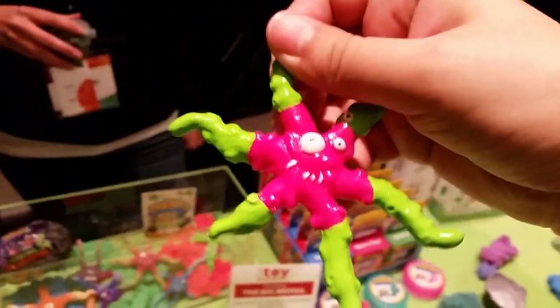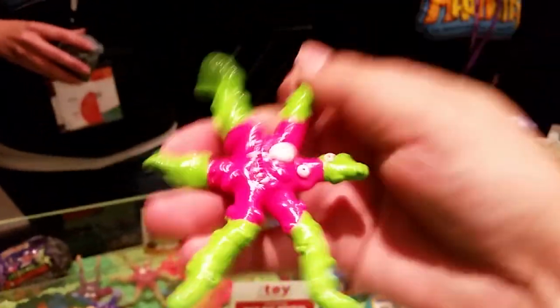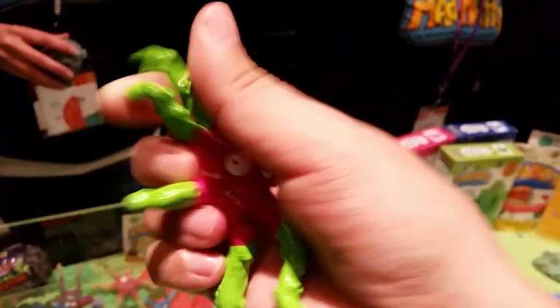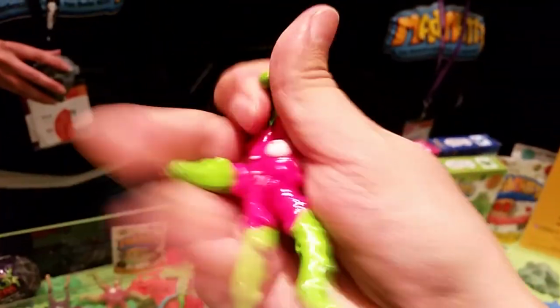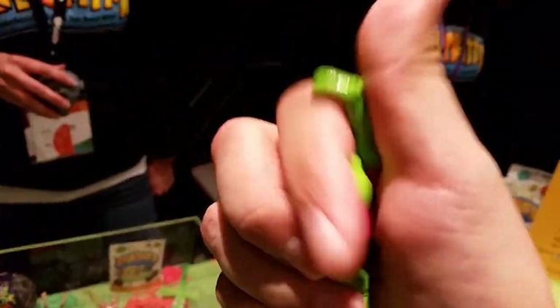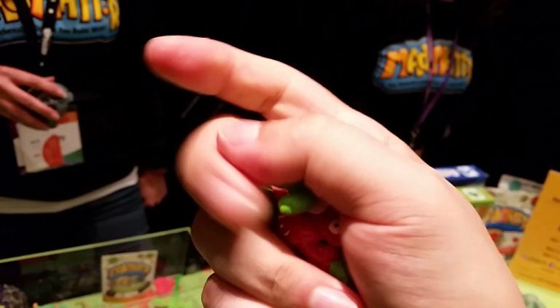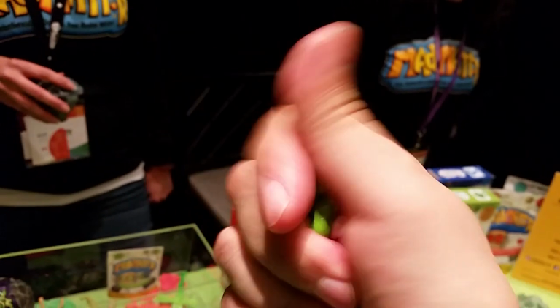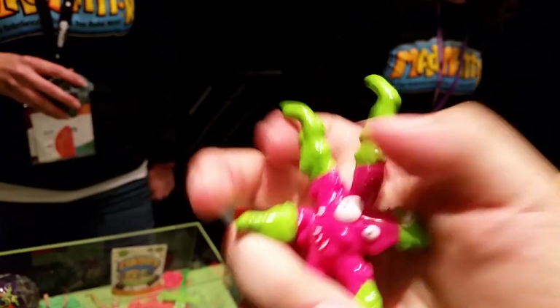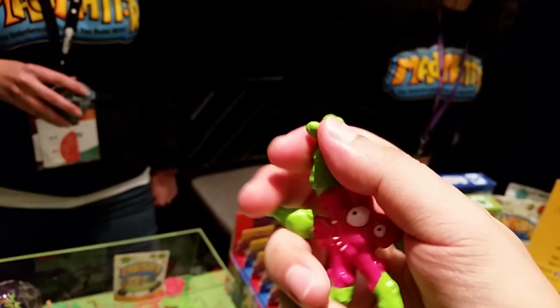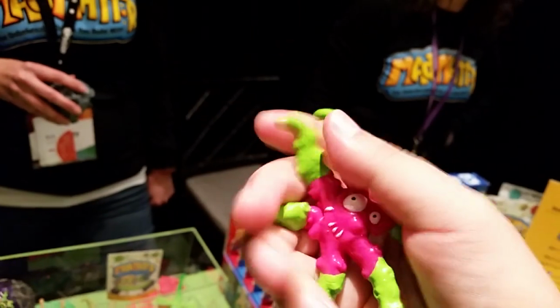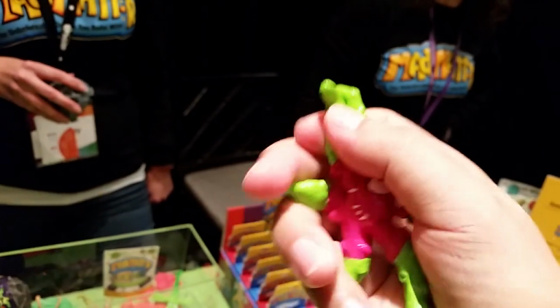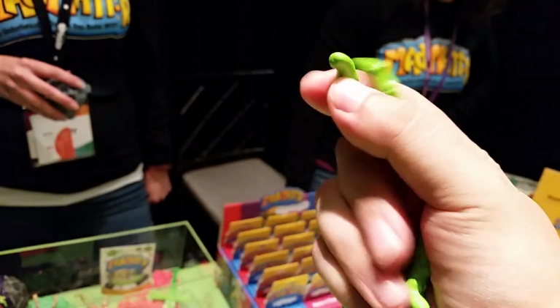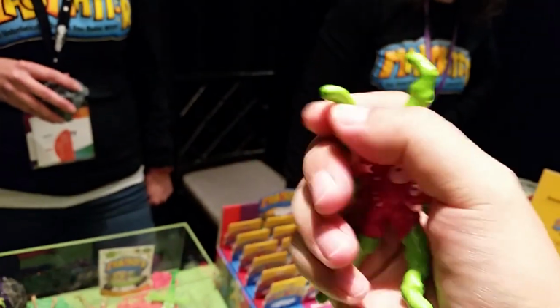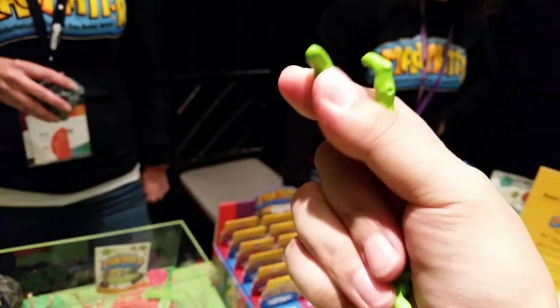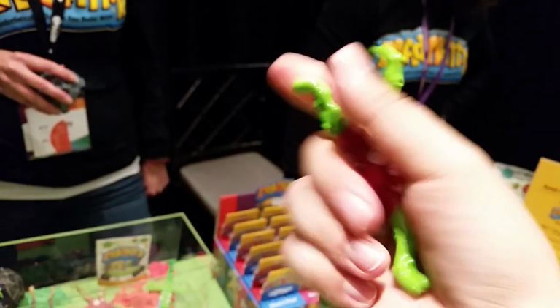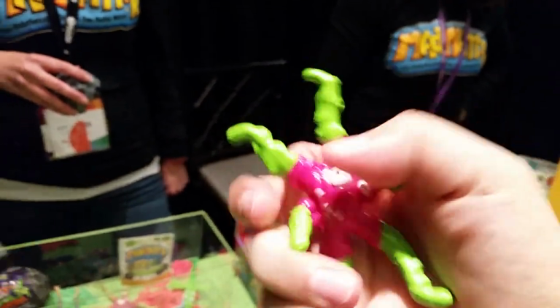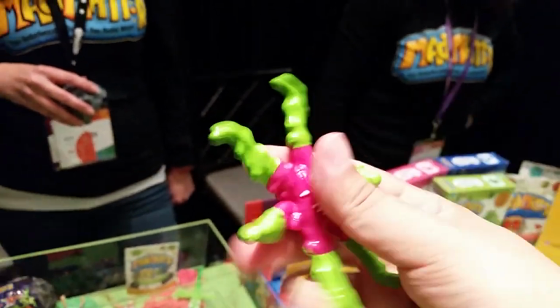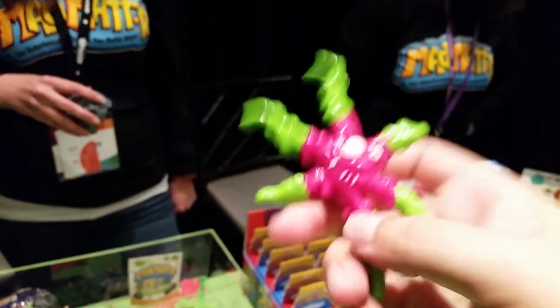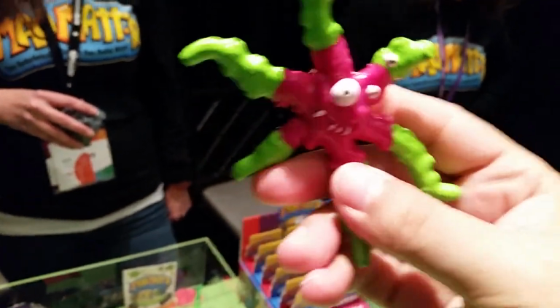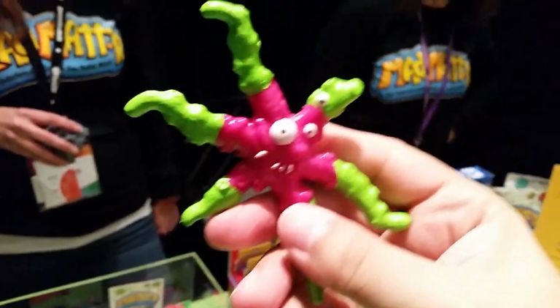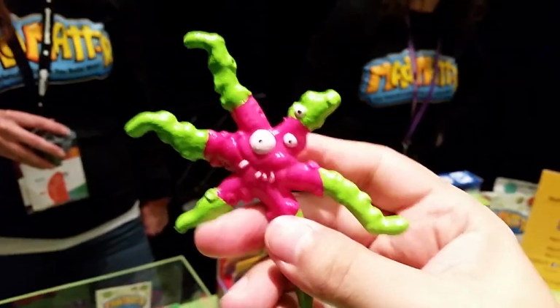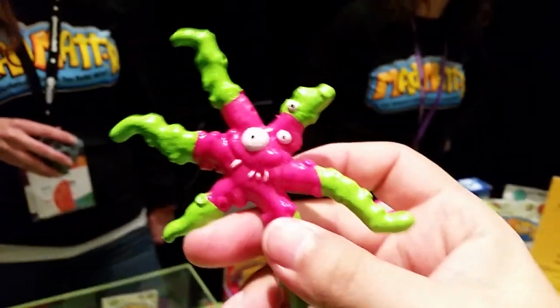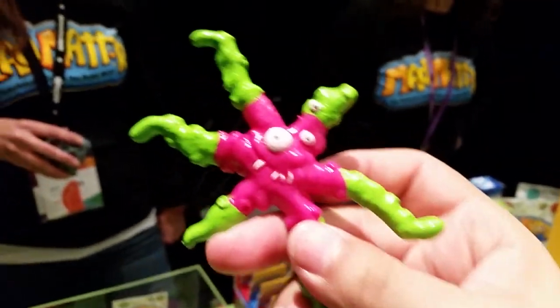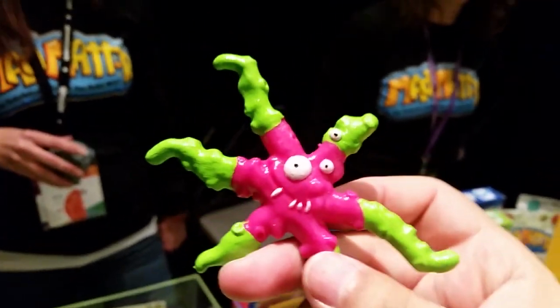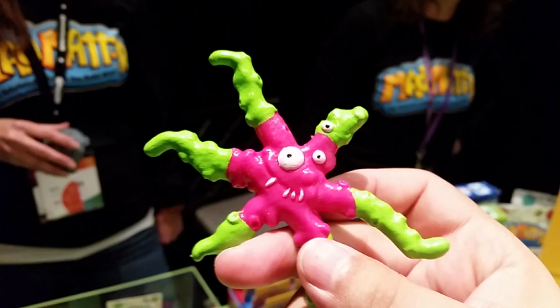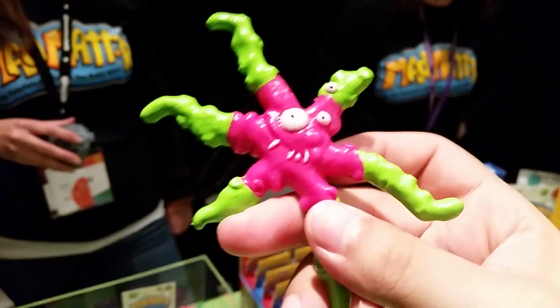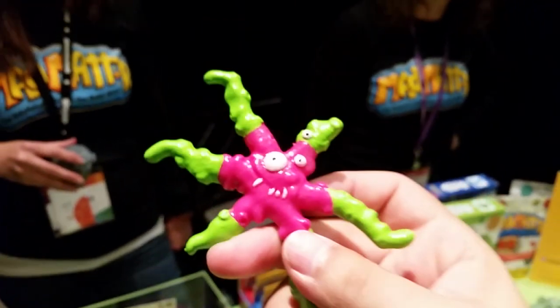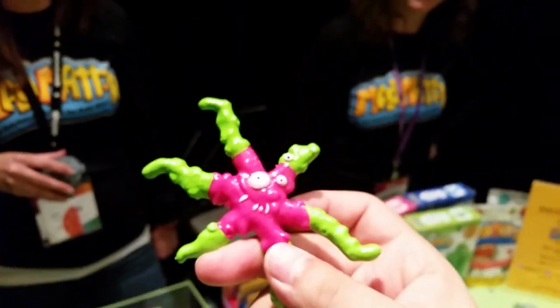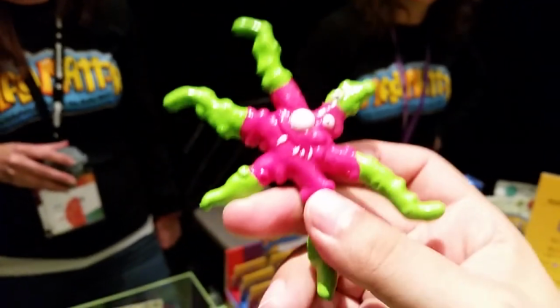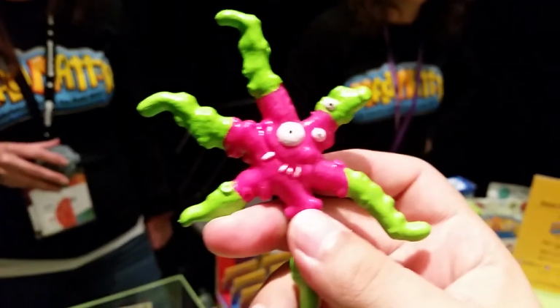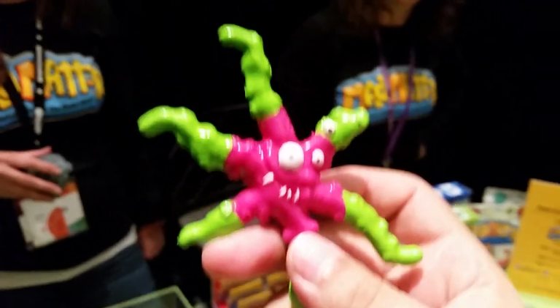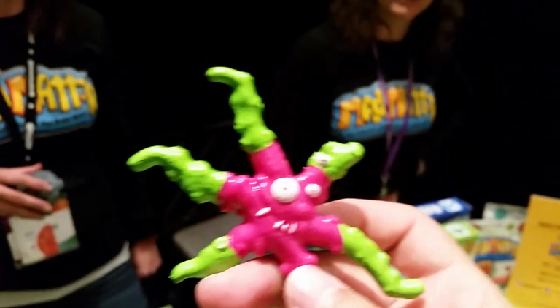So they're wiggly and they're squishy, and they're a little bit shushy. Look how cool these are. You guys are going to lose your minds over this.